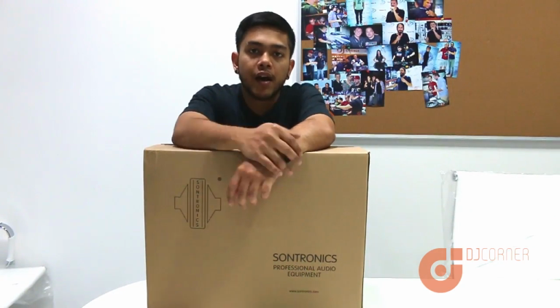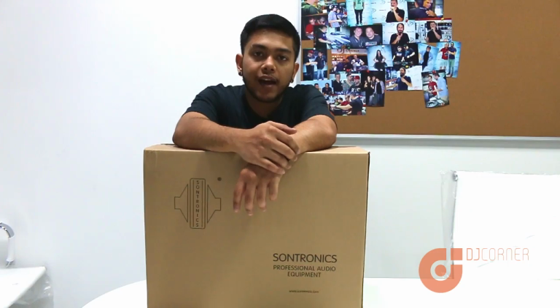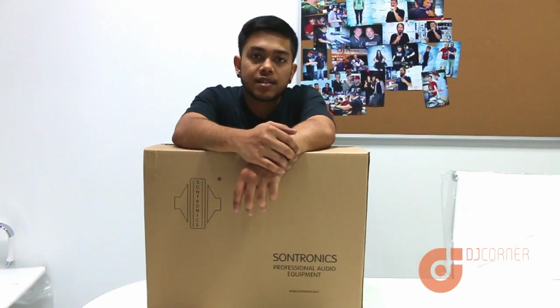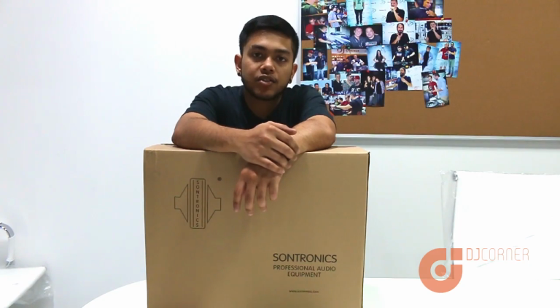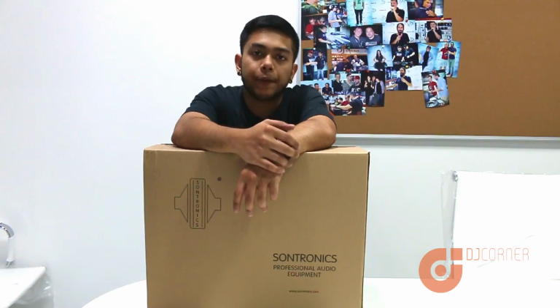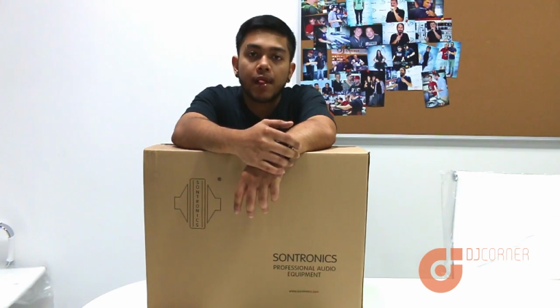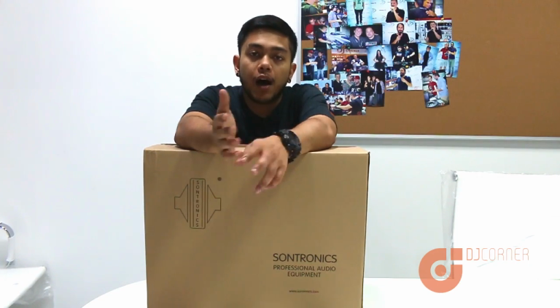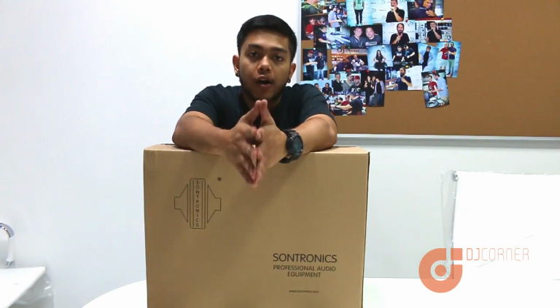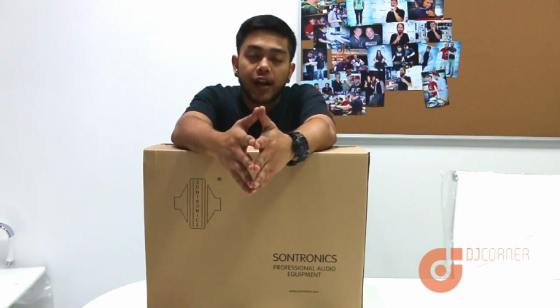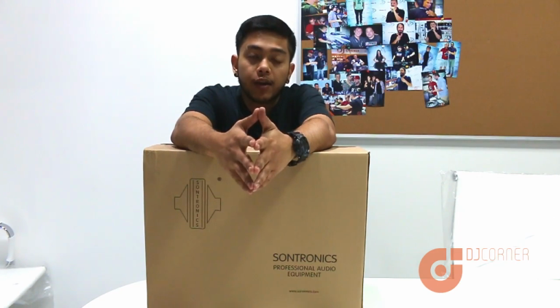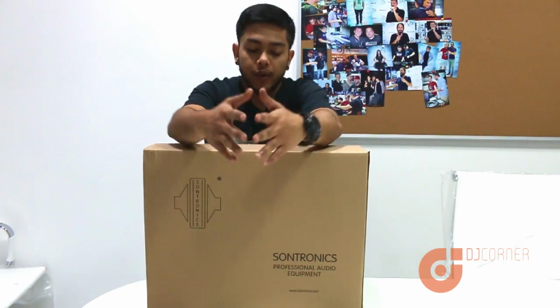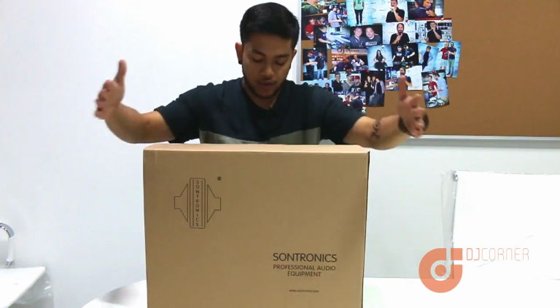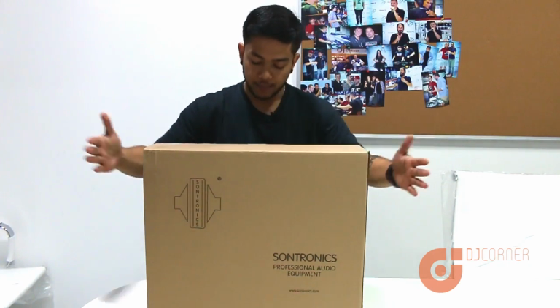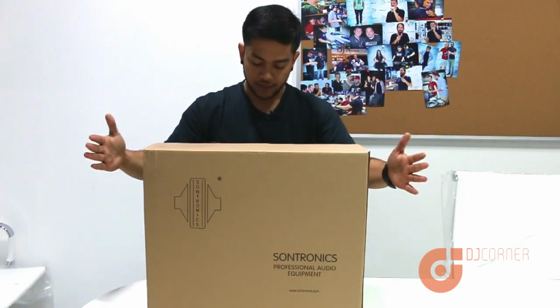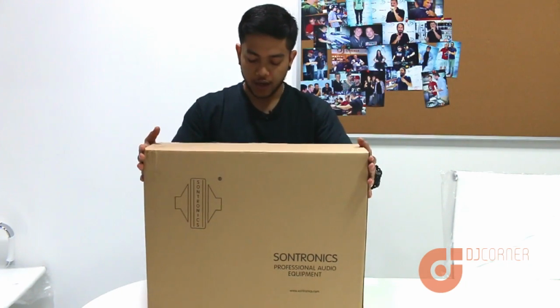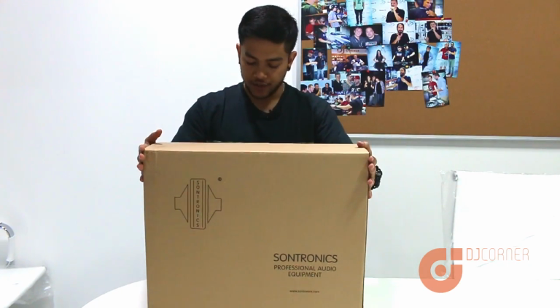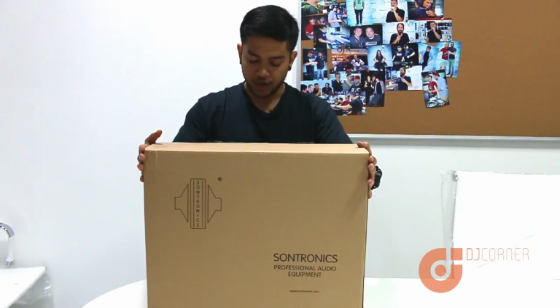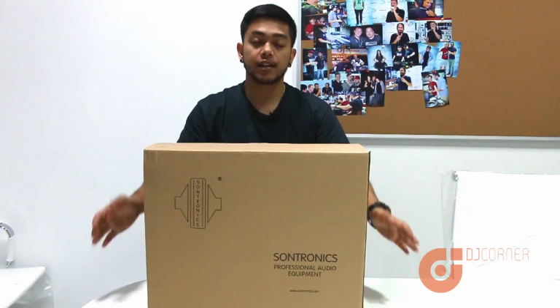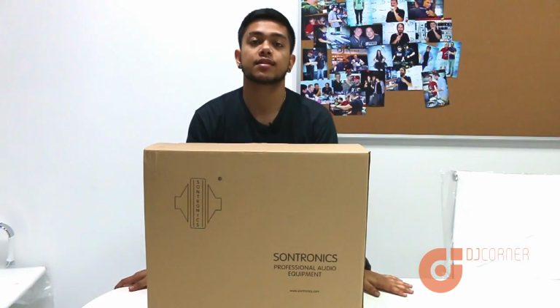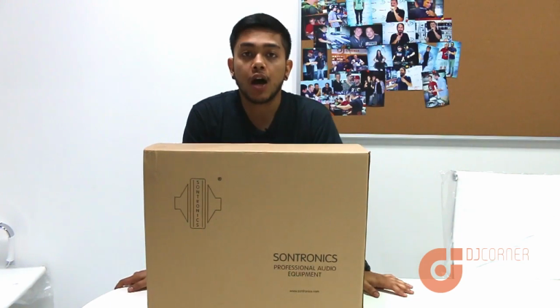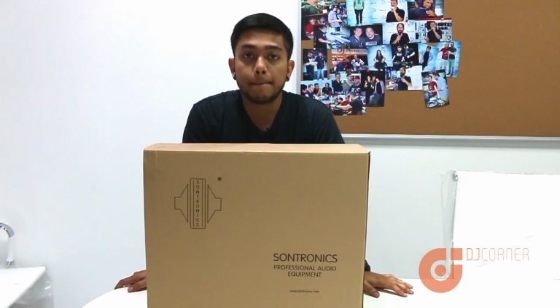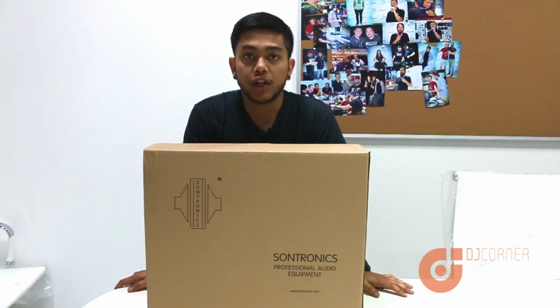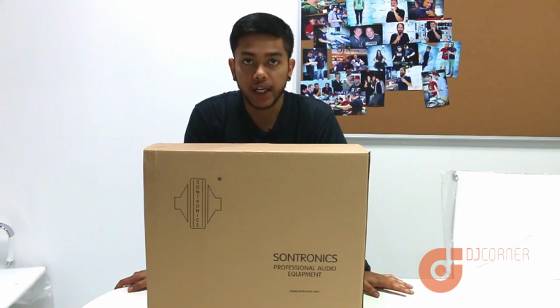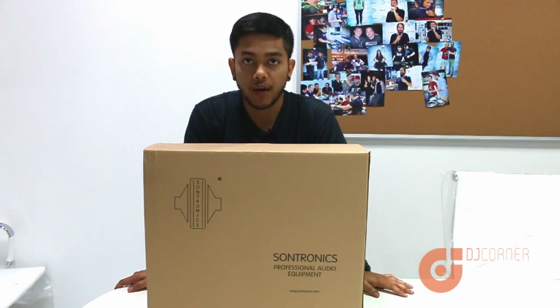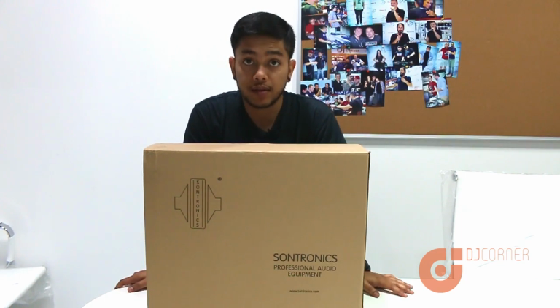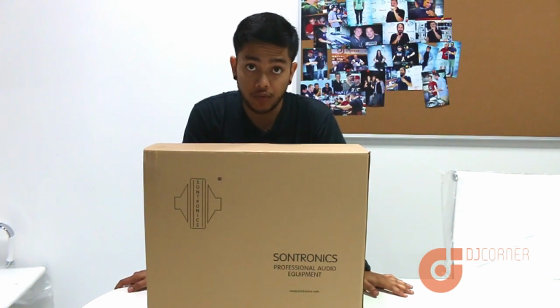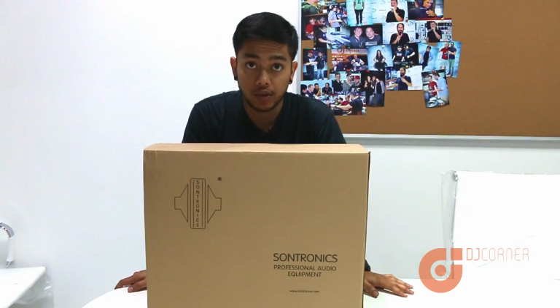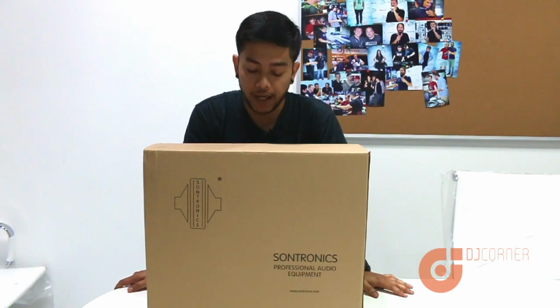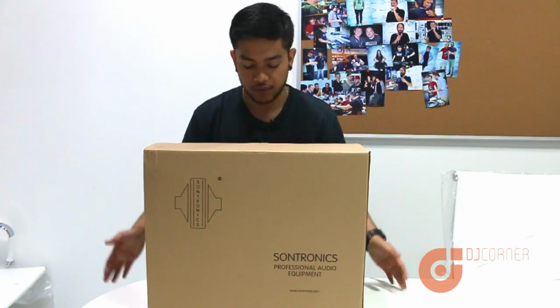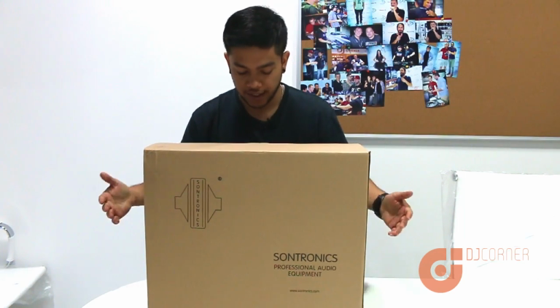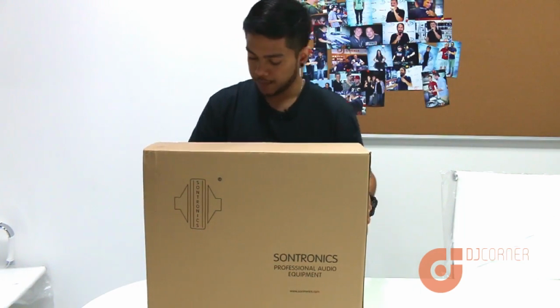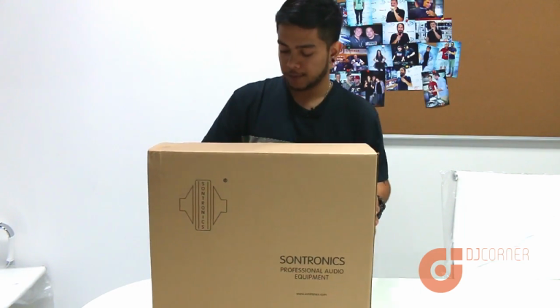Hey guys, how's it going? Today we'll do an unboxing video of the Soundtronics Mercury — a really cool mic — so let's get to it.